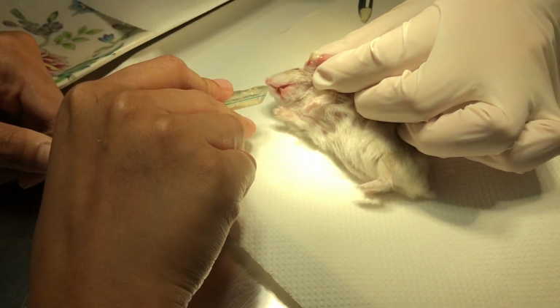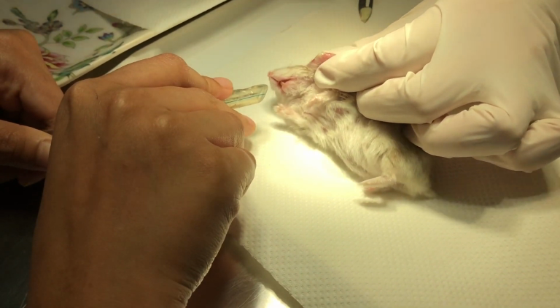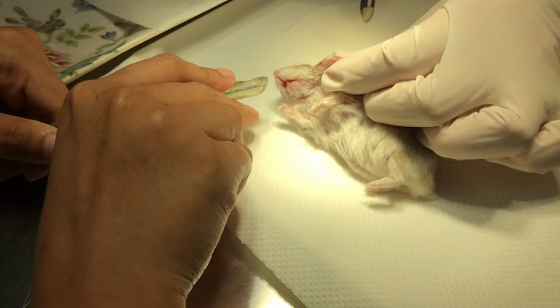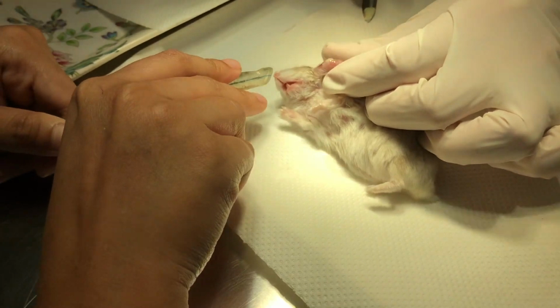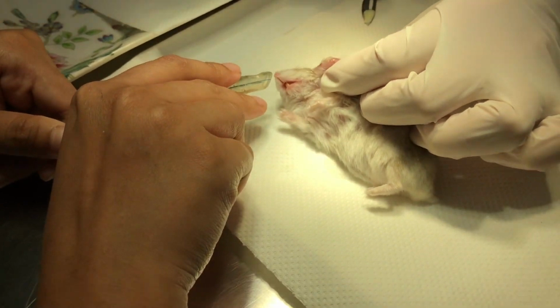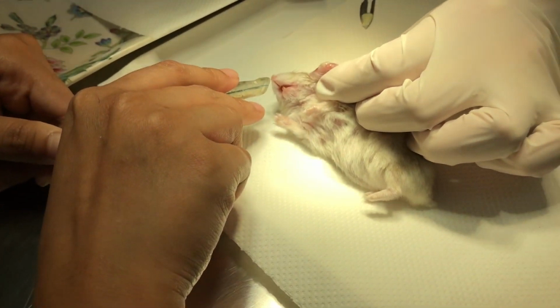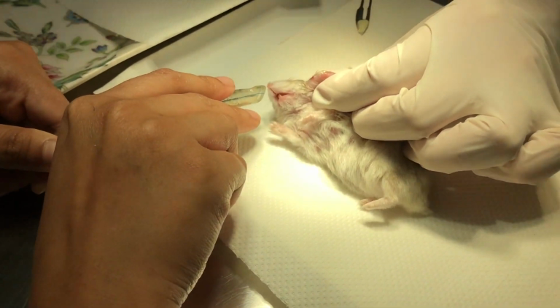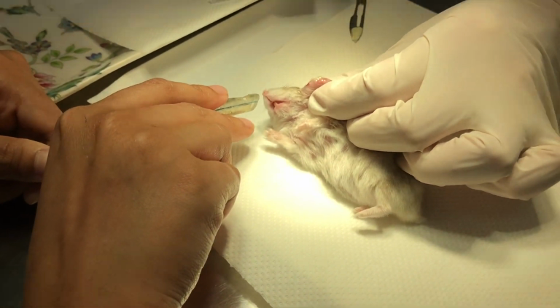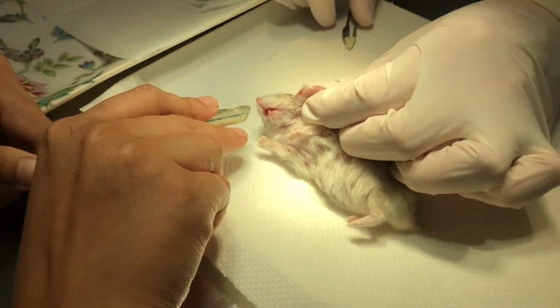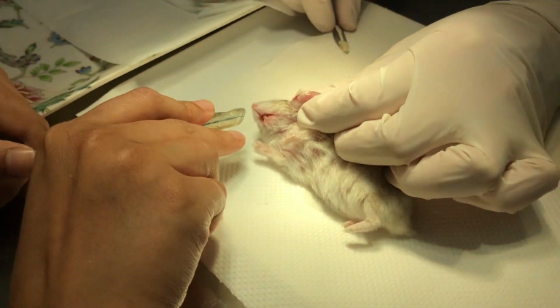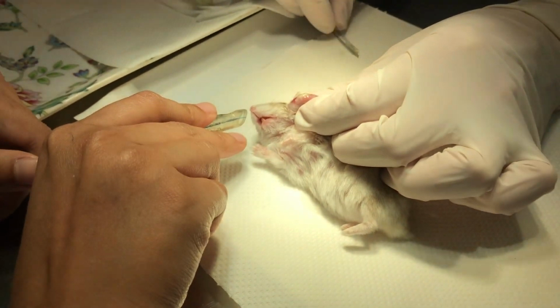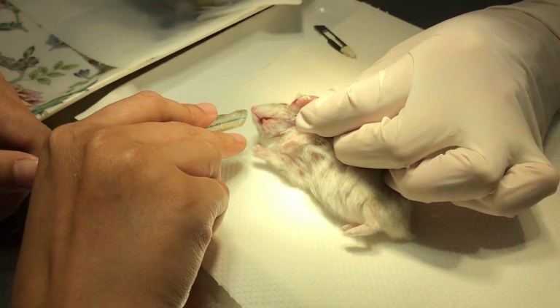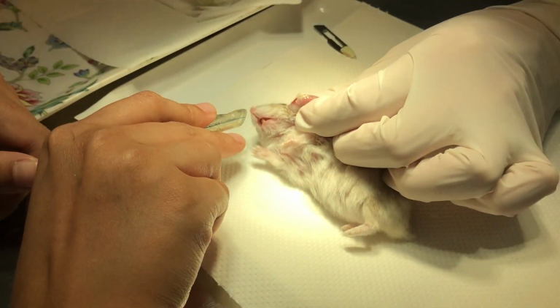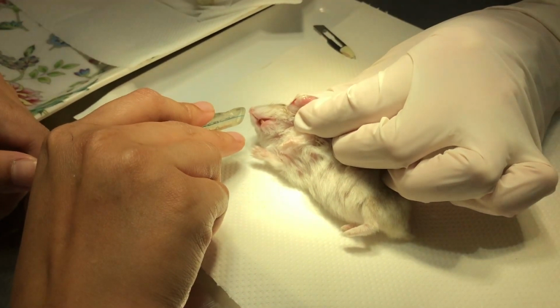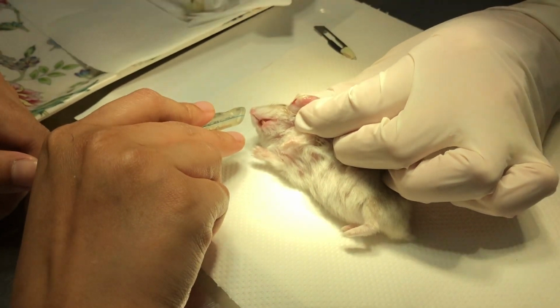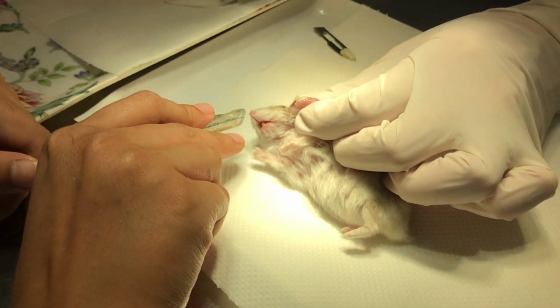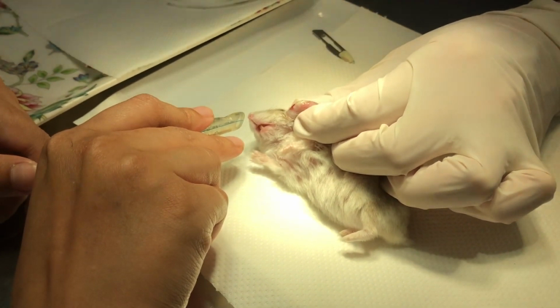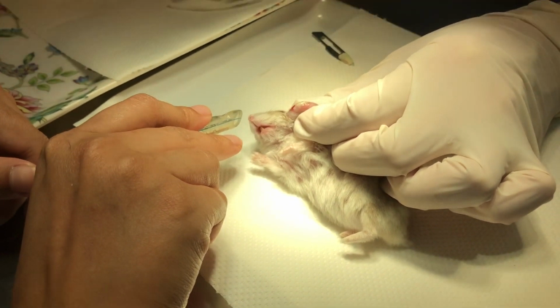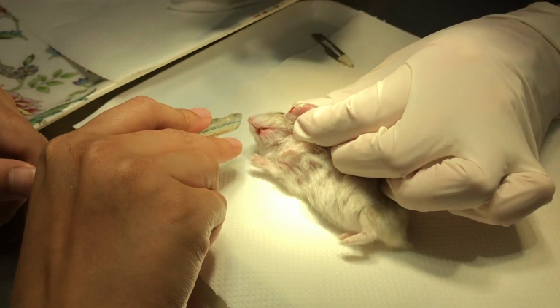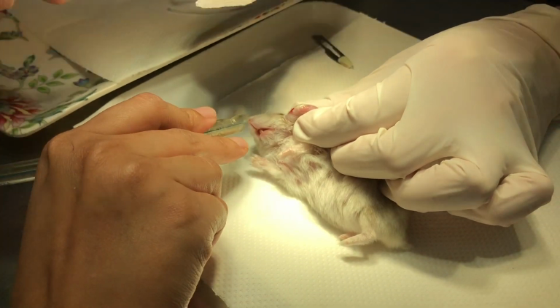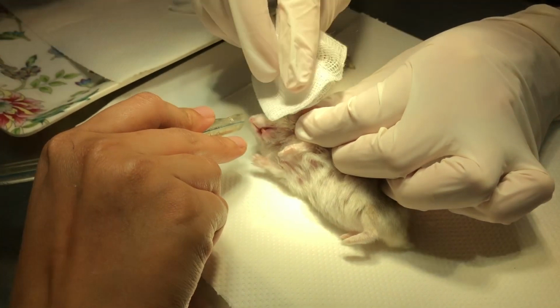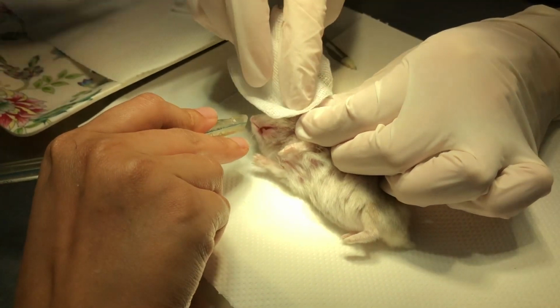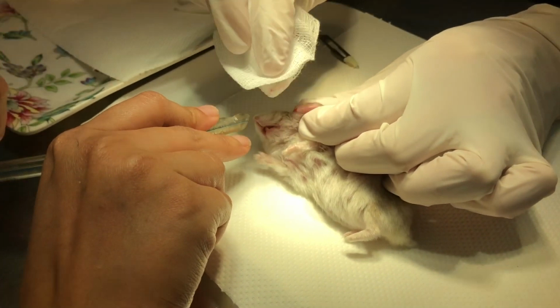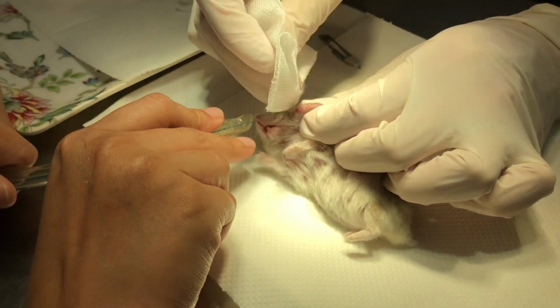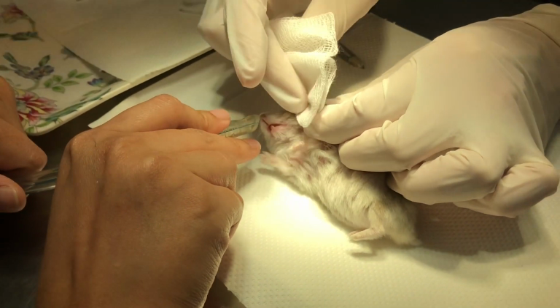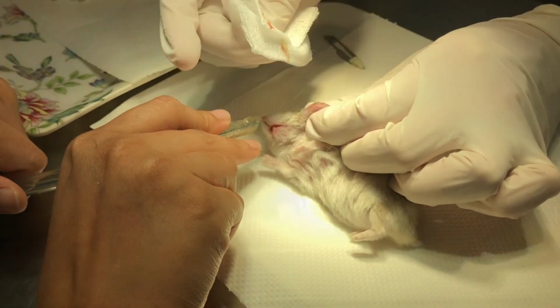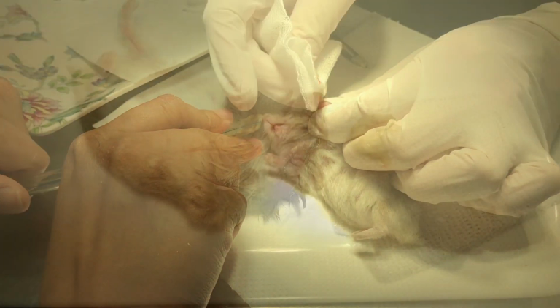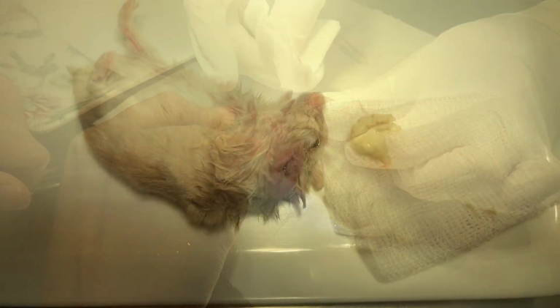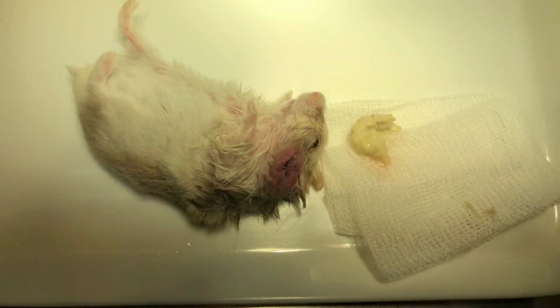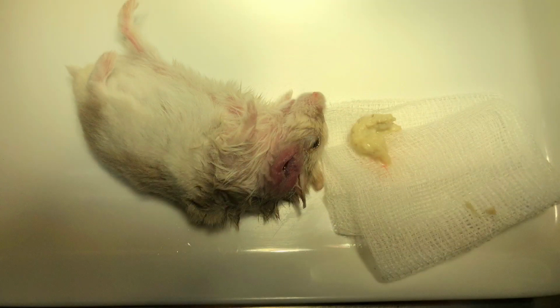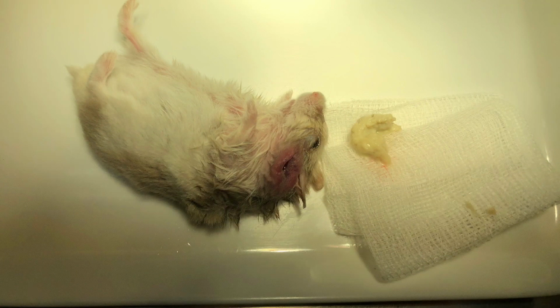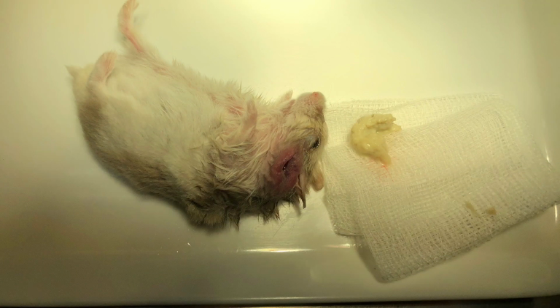During the operation, a small stye on the hamster's right eye was discovered, so the hamster was promptly treated. The hamster was then hospitalised for 2 days, and antibiotics and painkillers were administered.